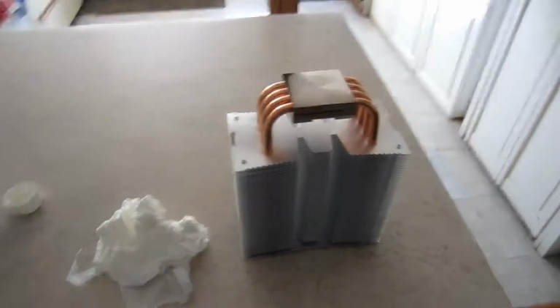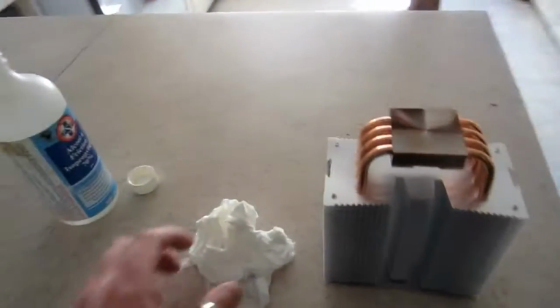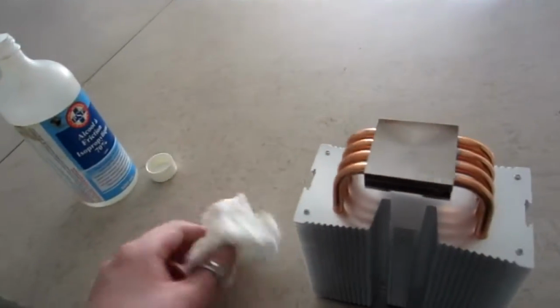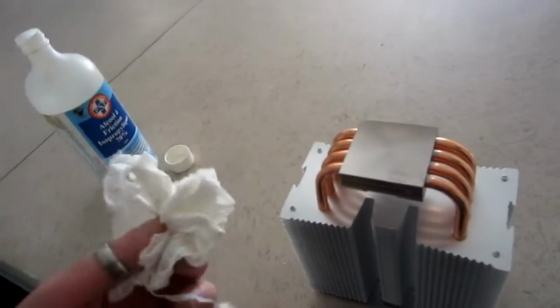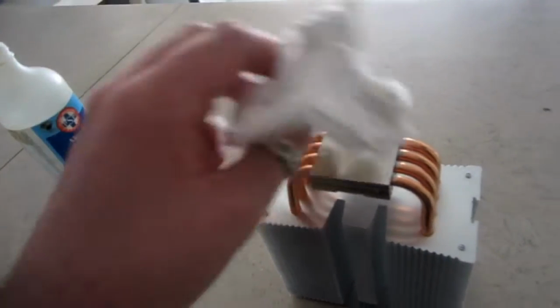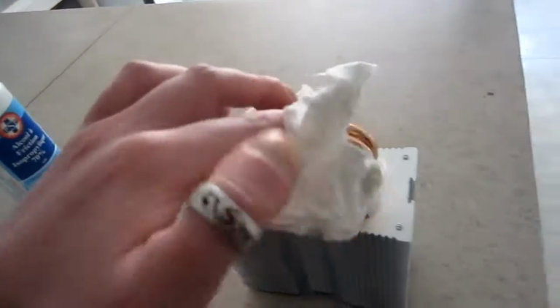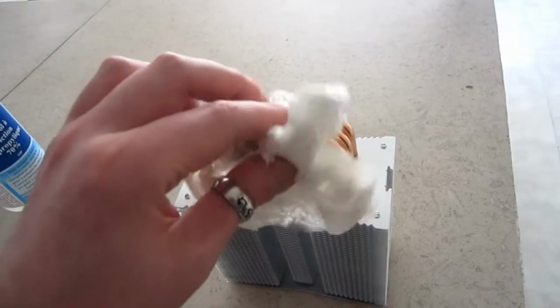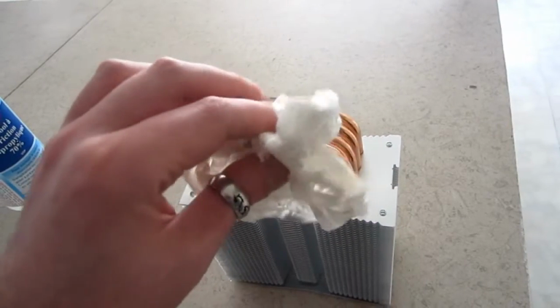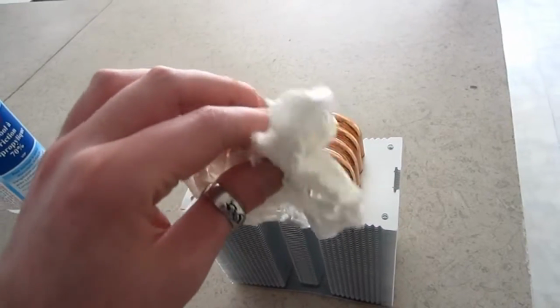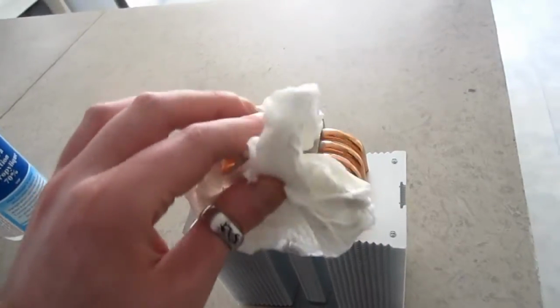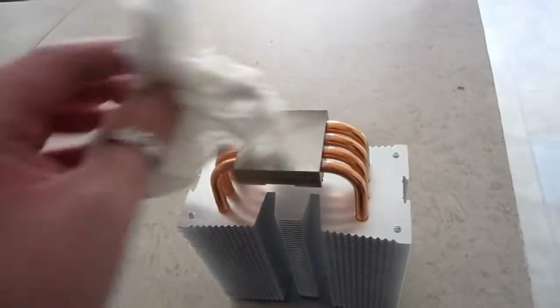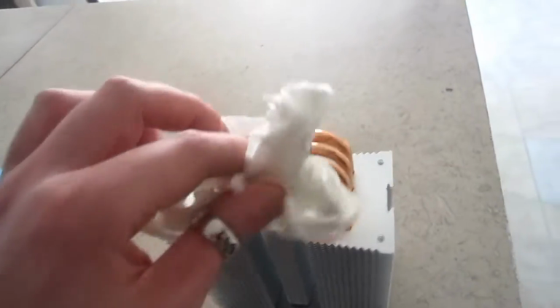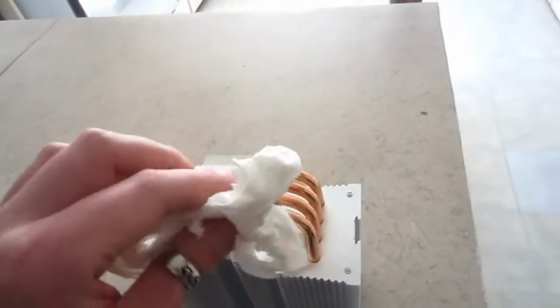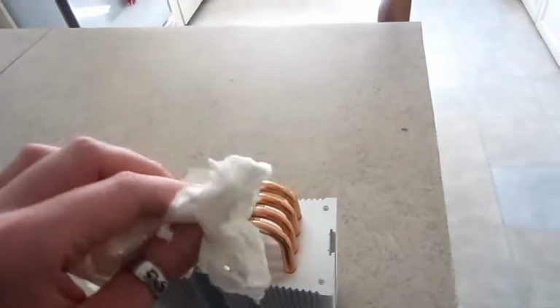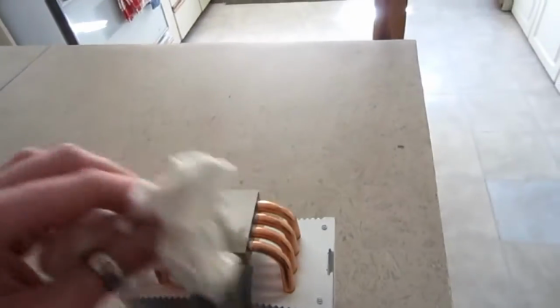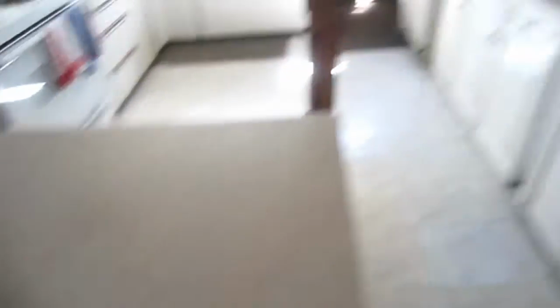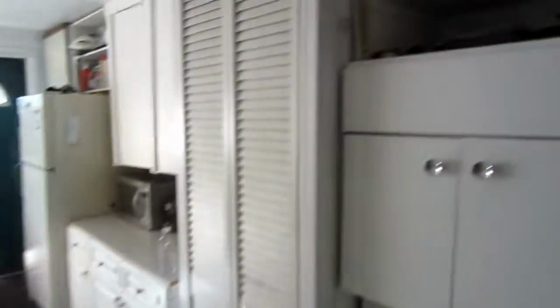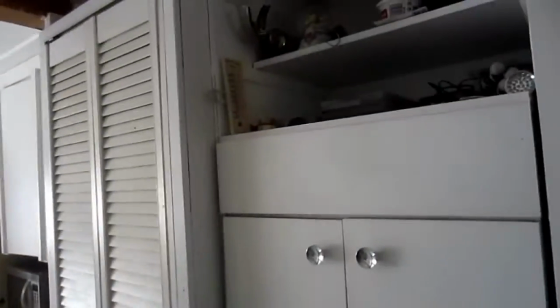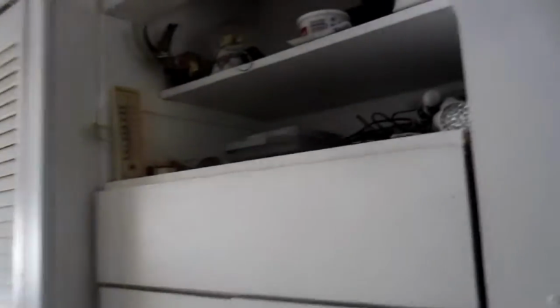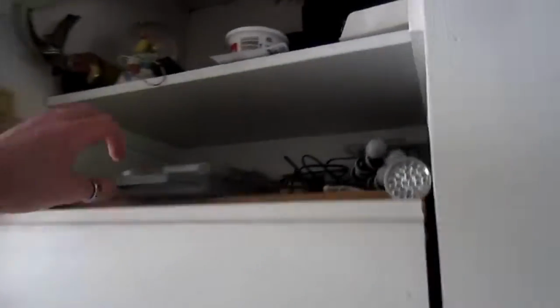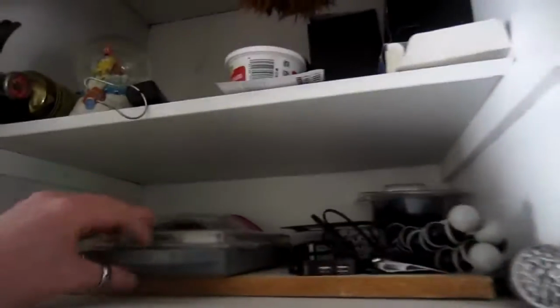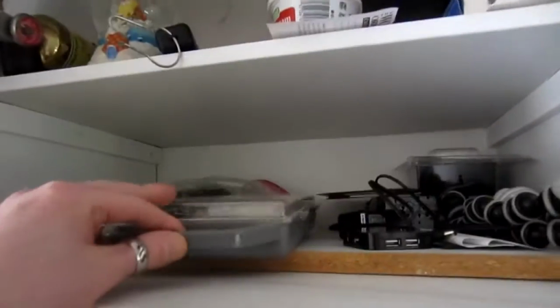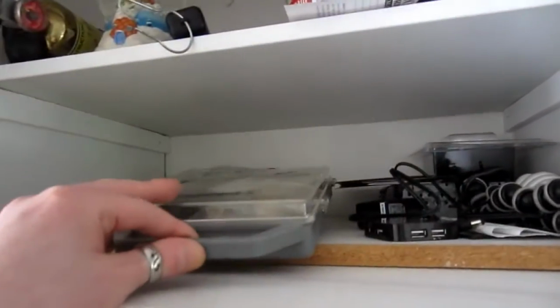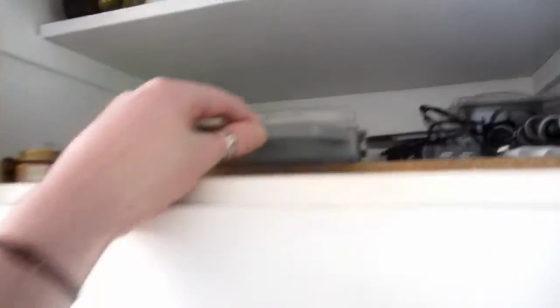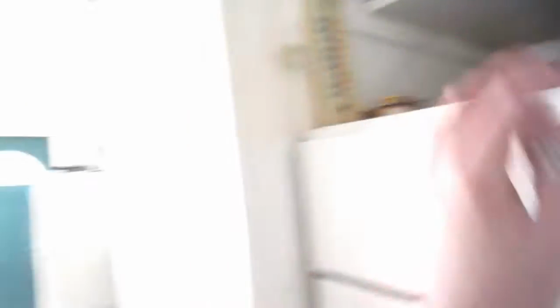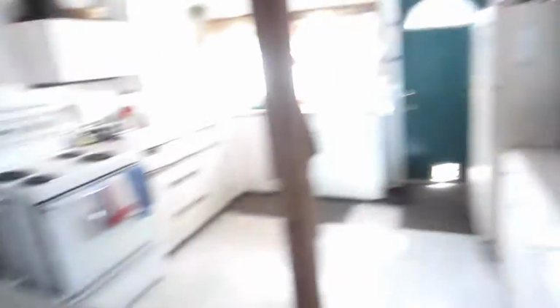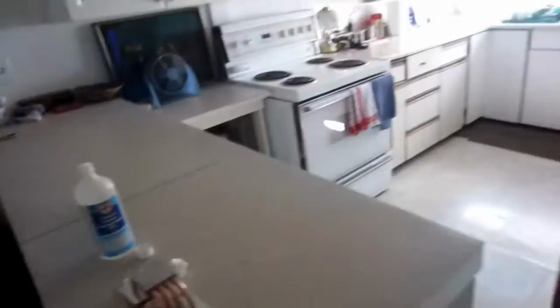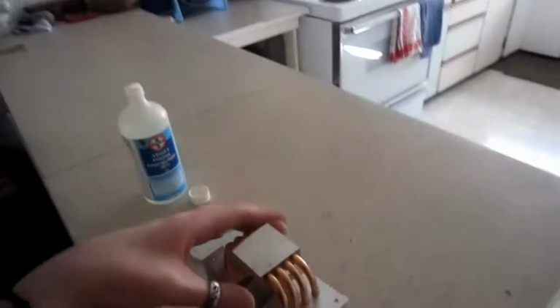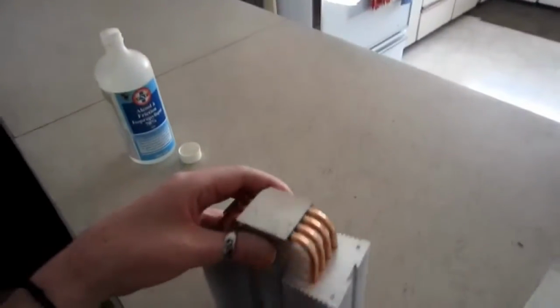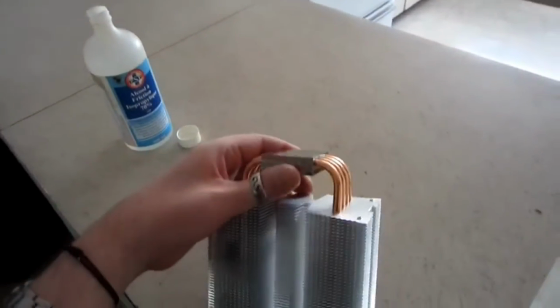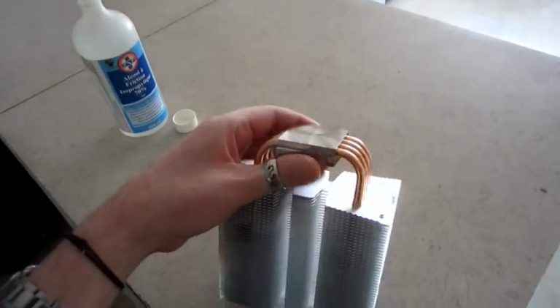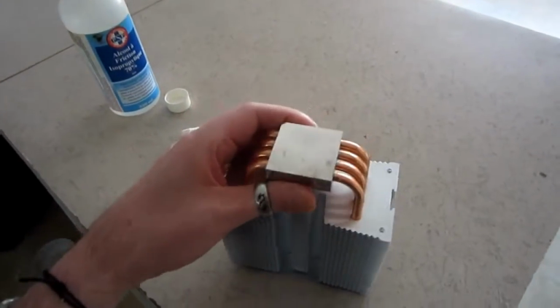First step was to get all that old thermal grease off. So I'm going to use some Arctic Silver, which I do believe I have in here. And just a tiny little dab of it — just a tiny bit.